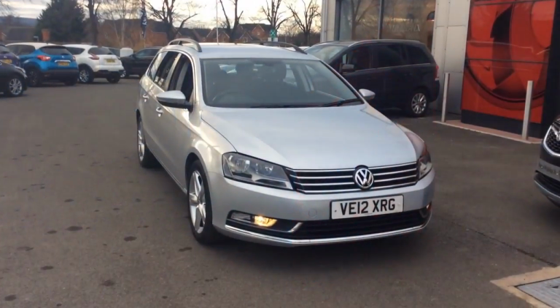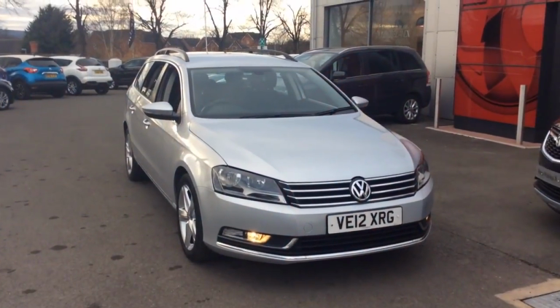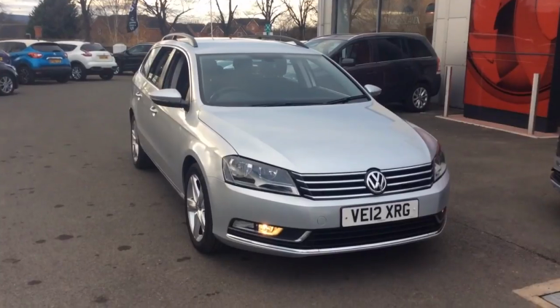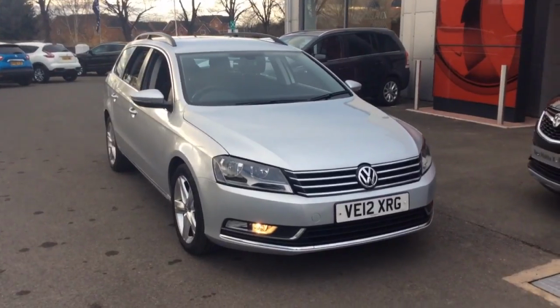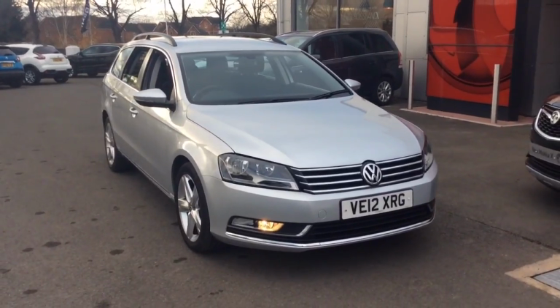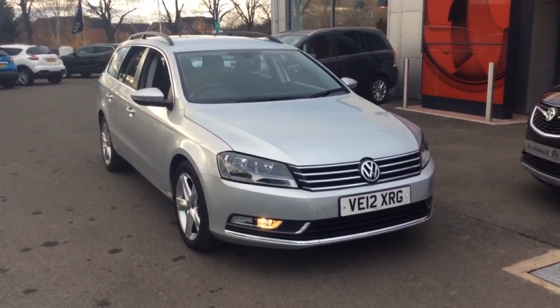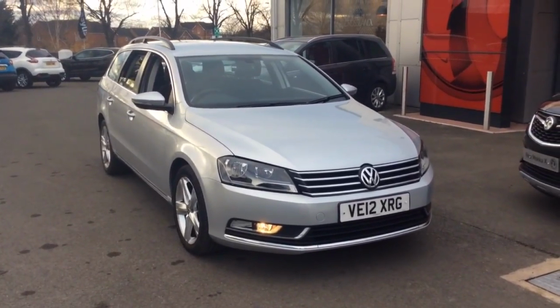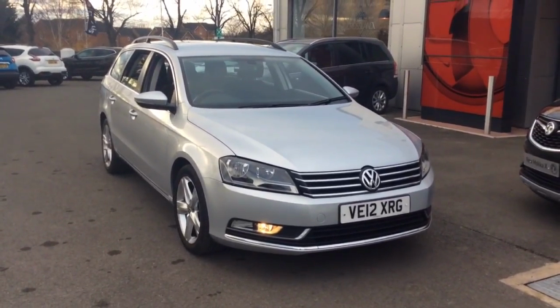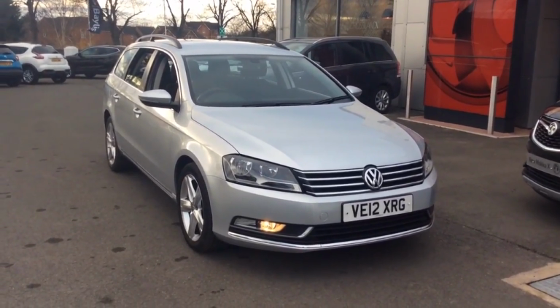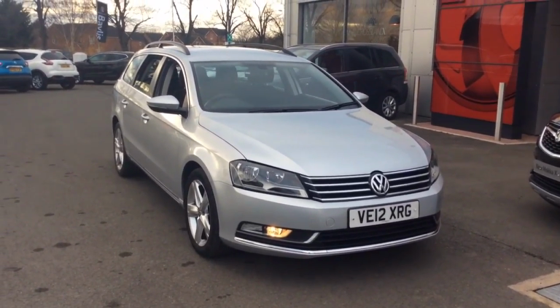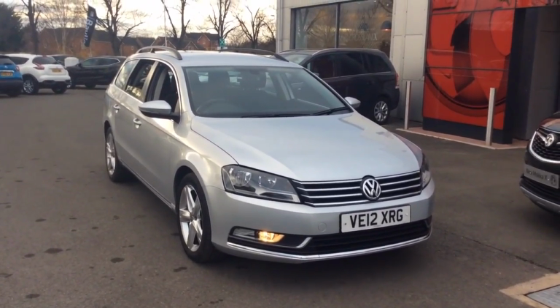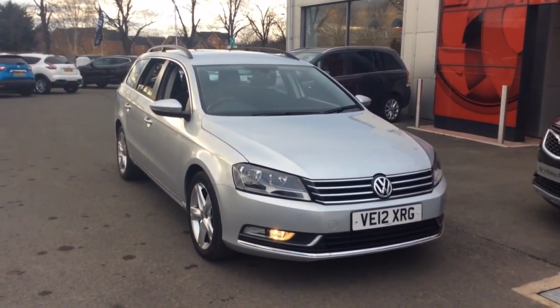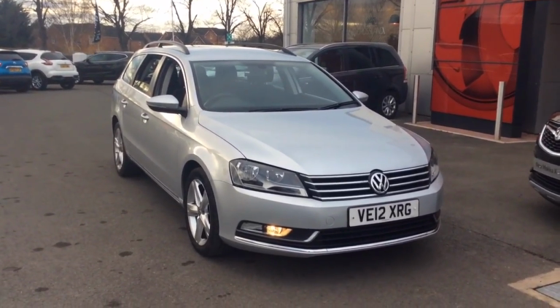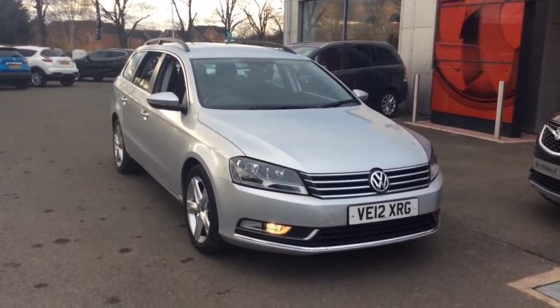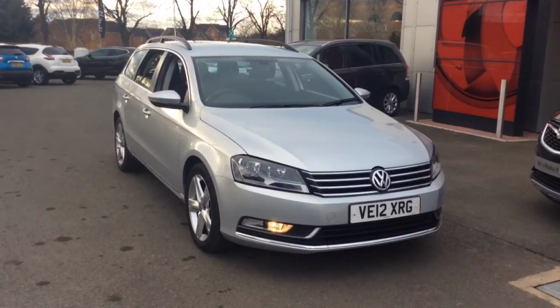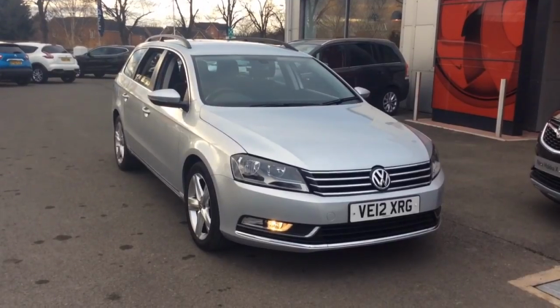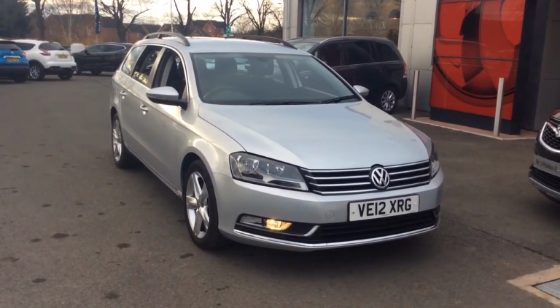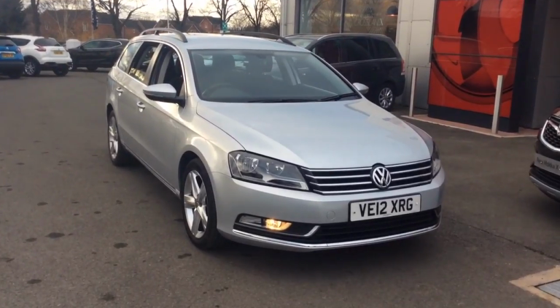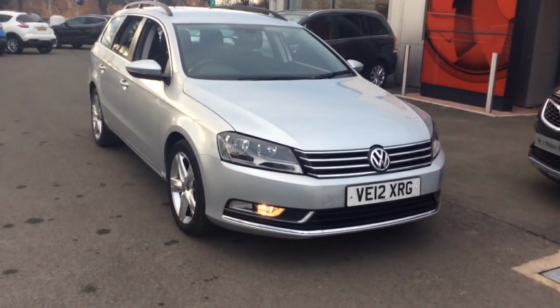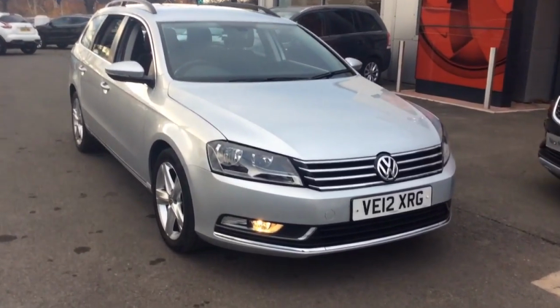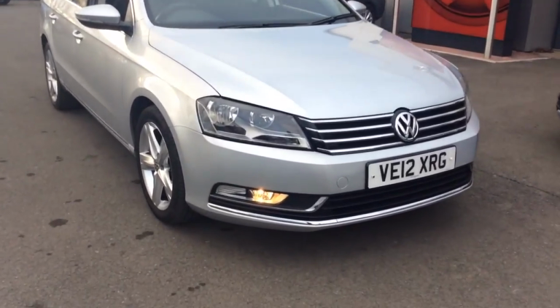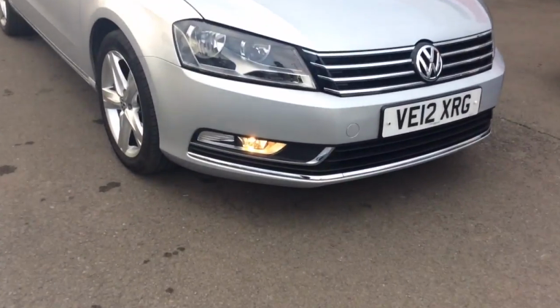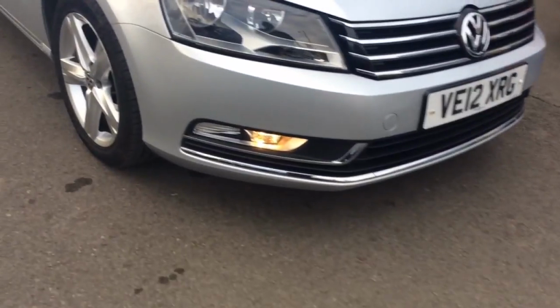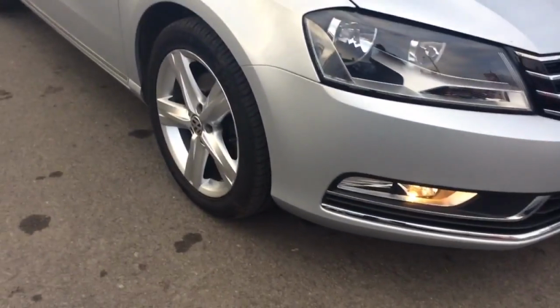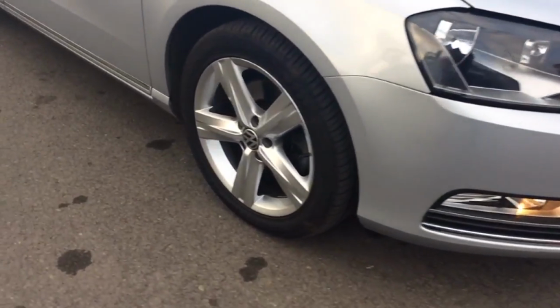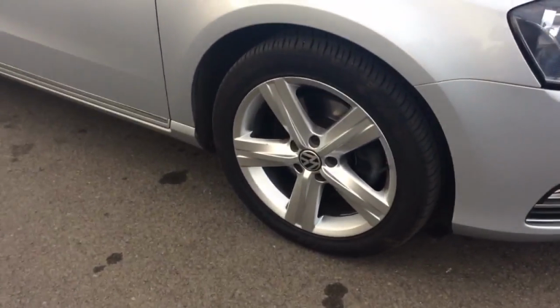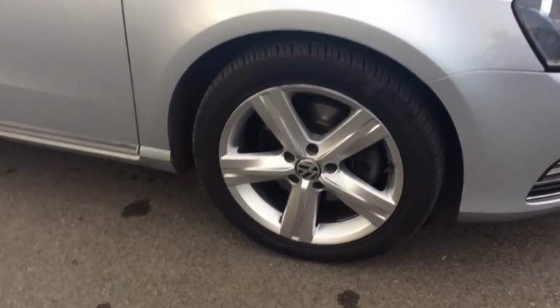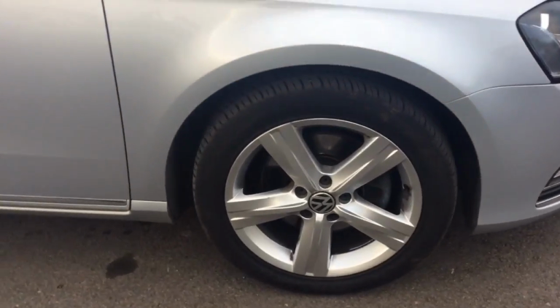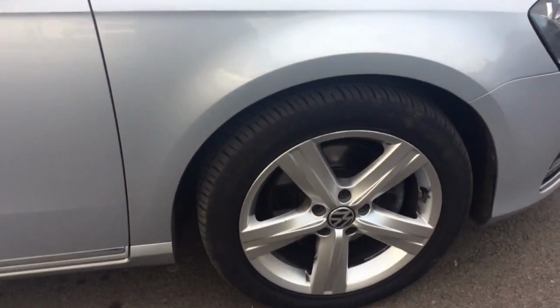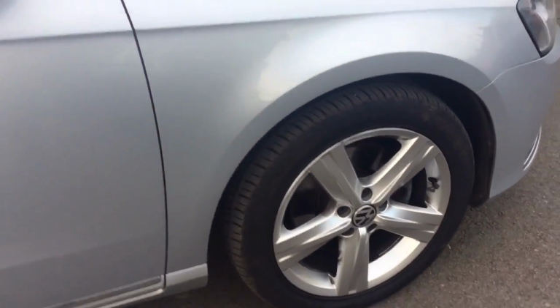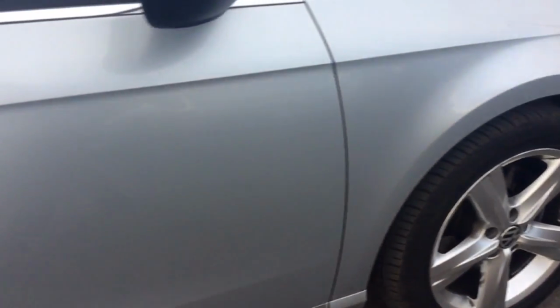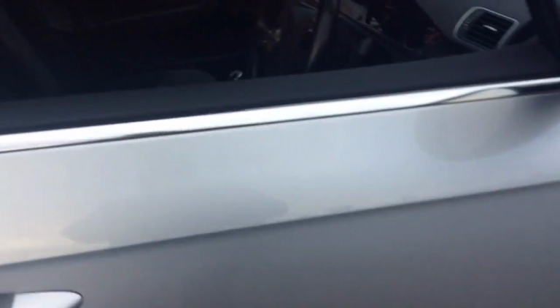Welcome to Bayless Vauxhall. Today we are viewing a 12-plate 1.6-litre Volkswagen Passat SE TDI BlueMotion Tech. This vehicle is finished in silver and comes with daytime running lights as well as a full-size alloy spare wheel.